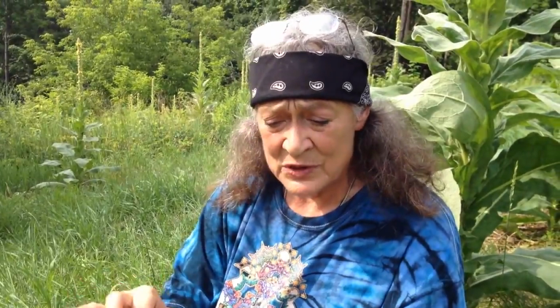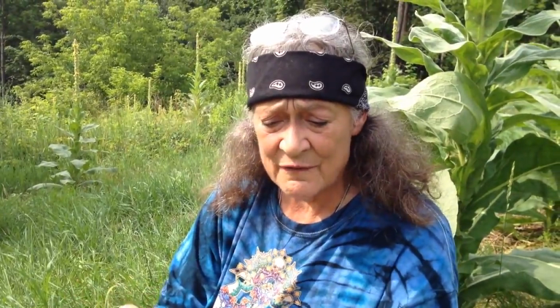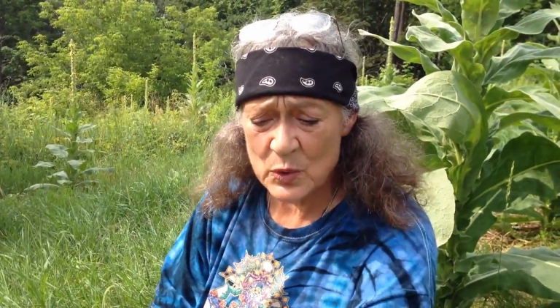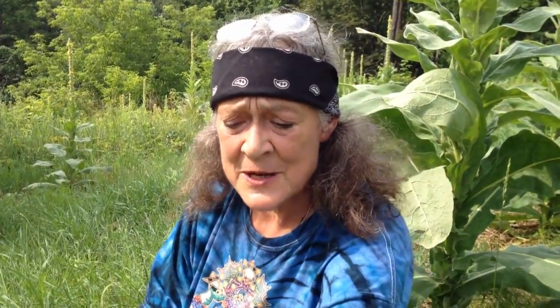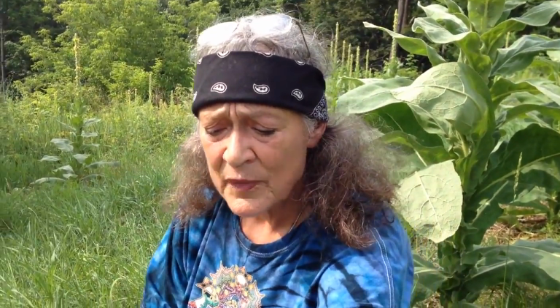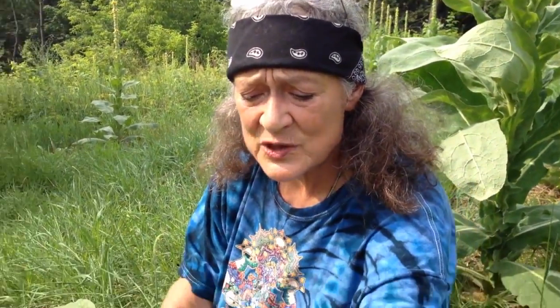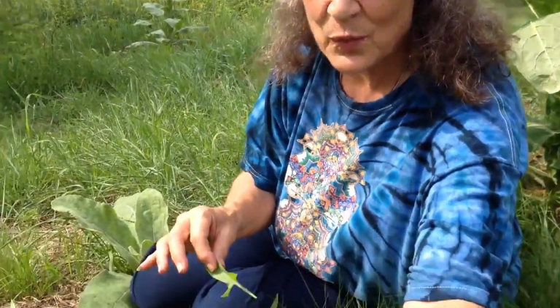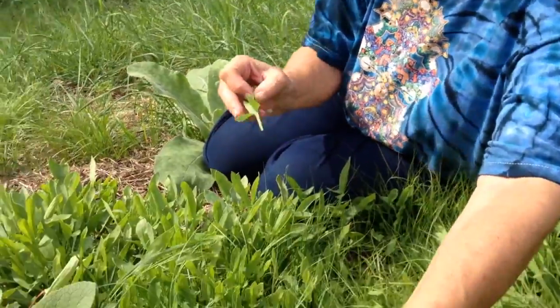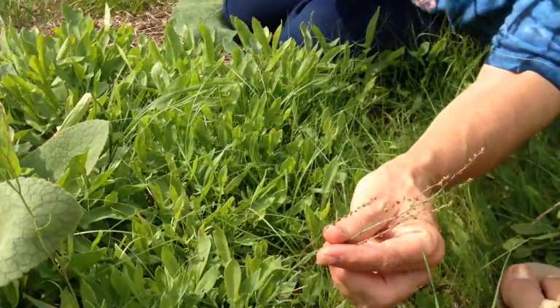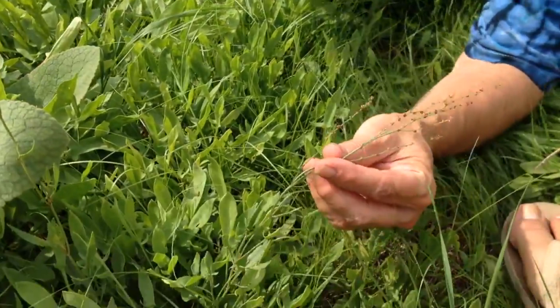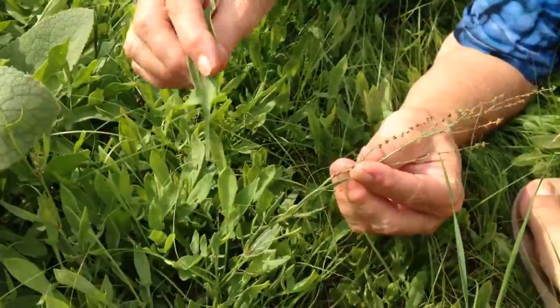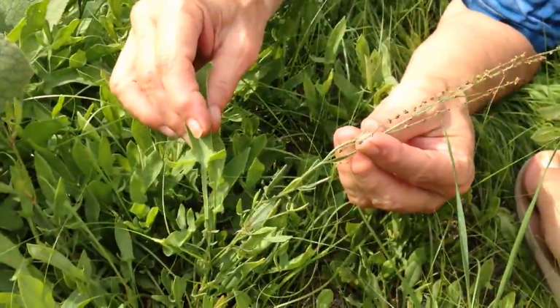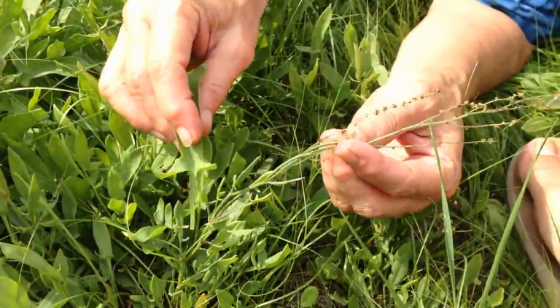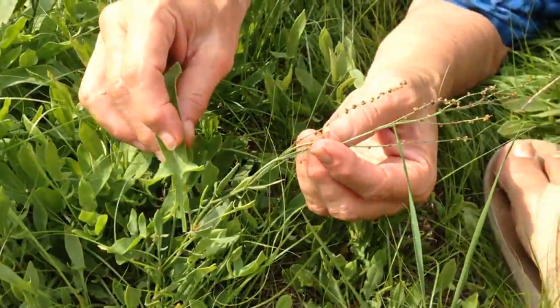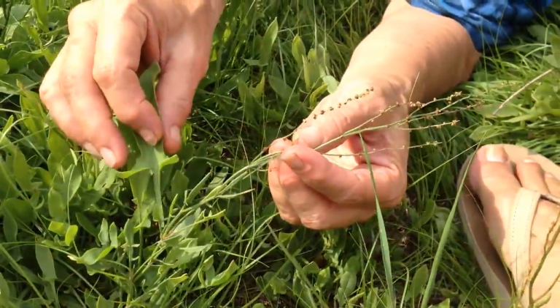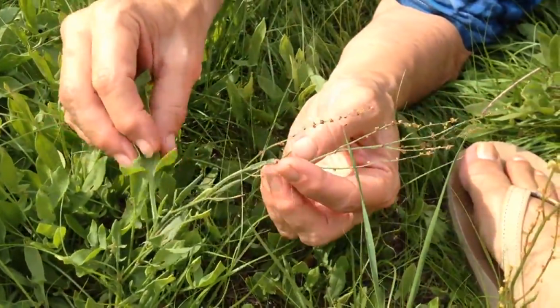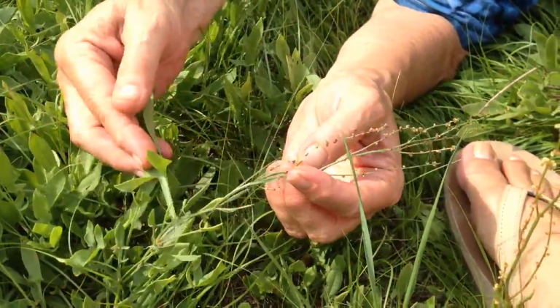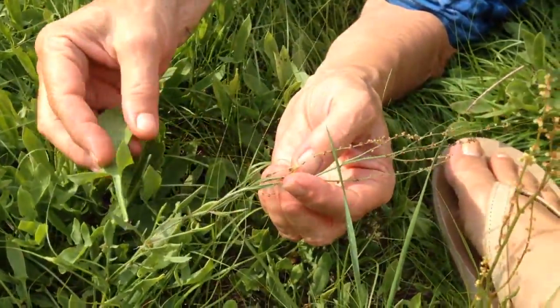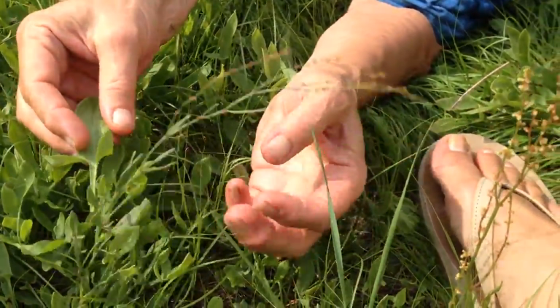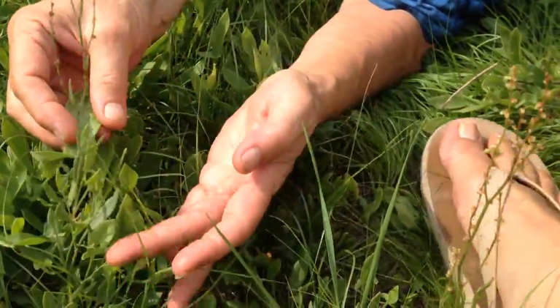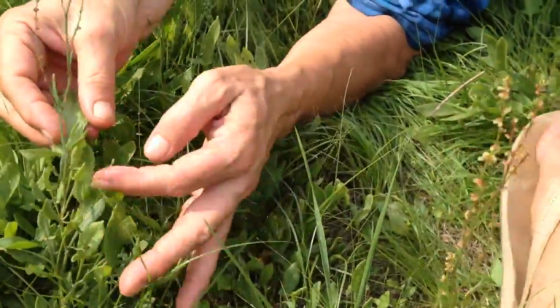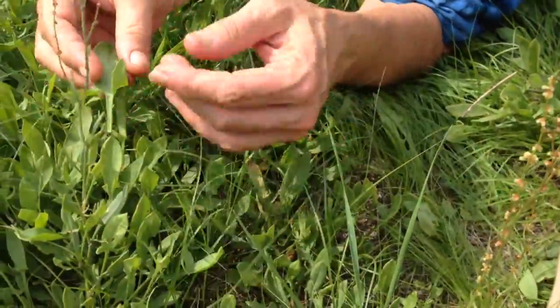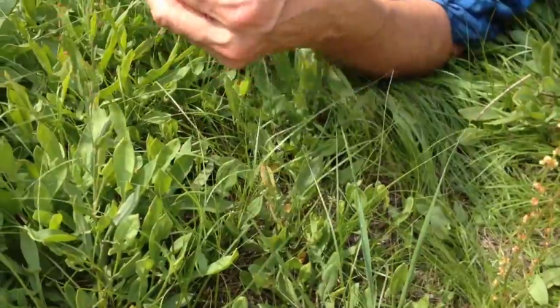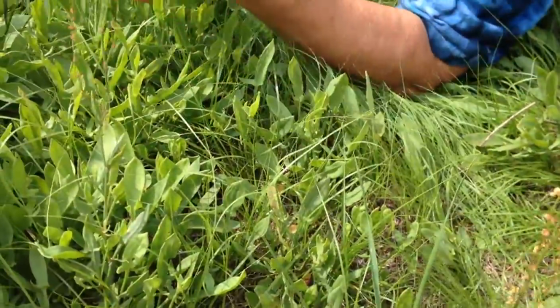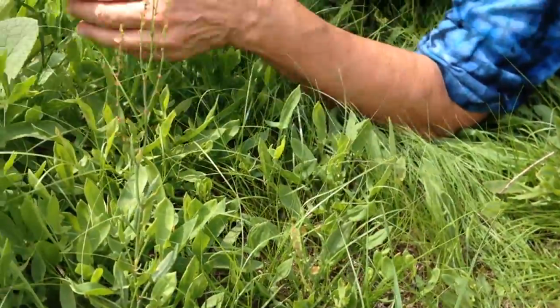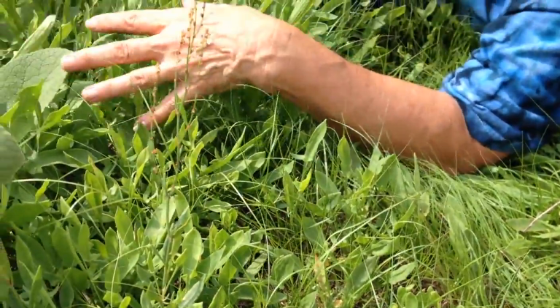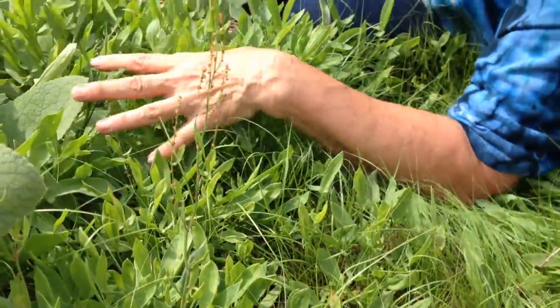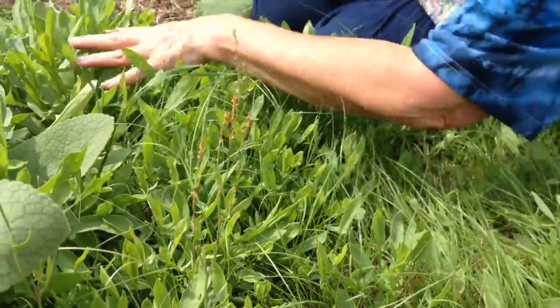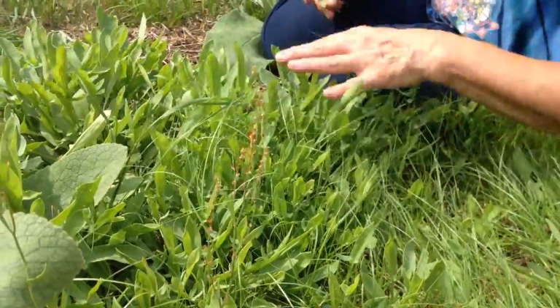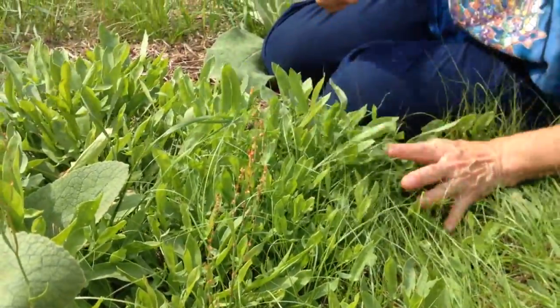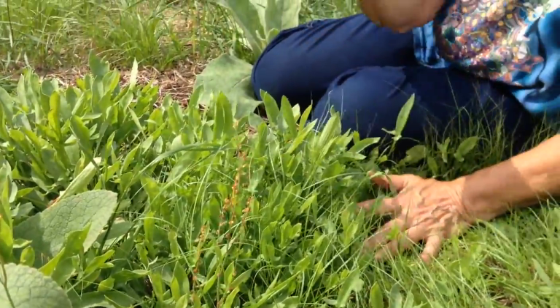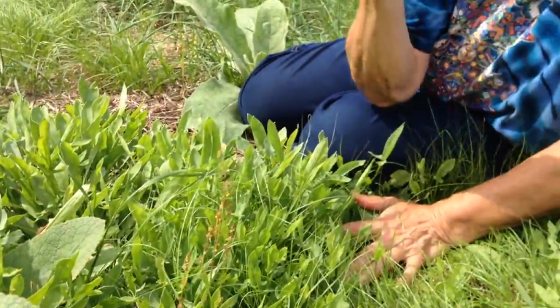We still have leaves that we can eat, but once the plant flowers the leaves get very small indeed, so we have to spend a lot more time picking them. Those leaves are still good to eat, but you want to see if you can find plants that haven't yet flowered.